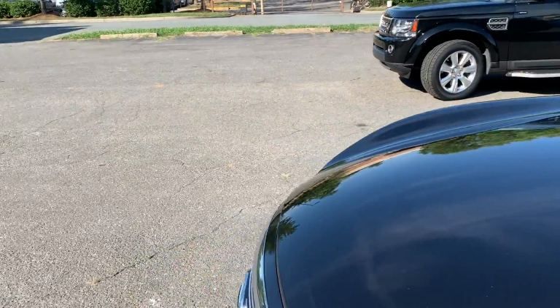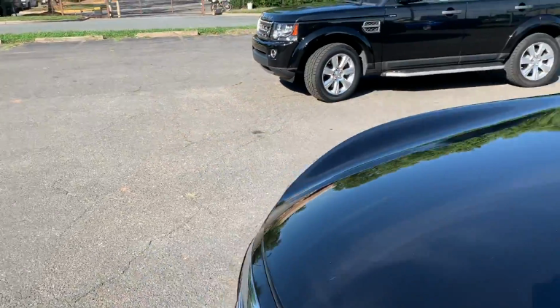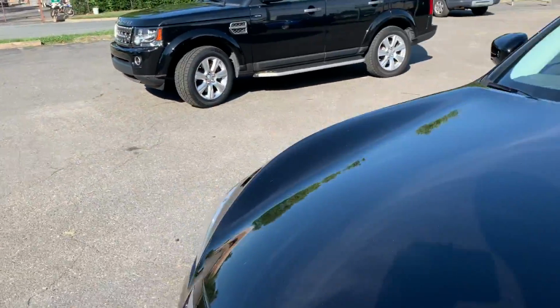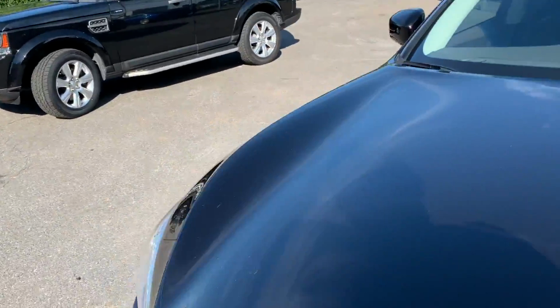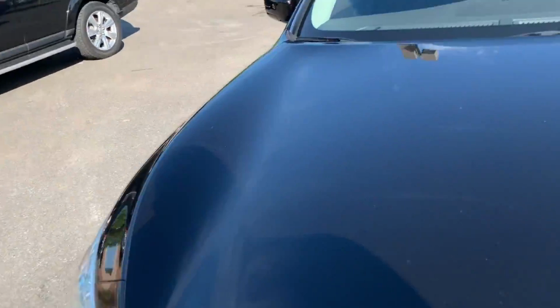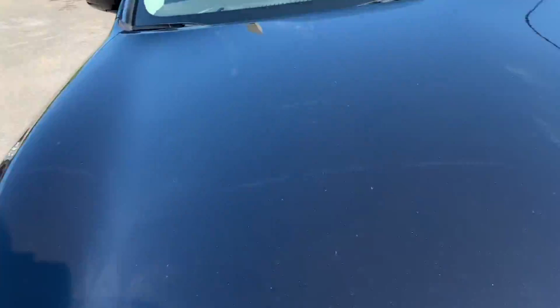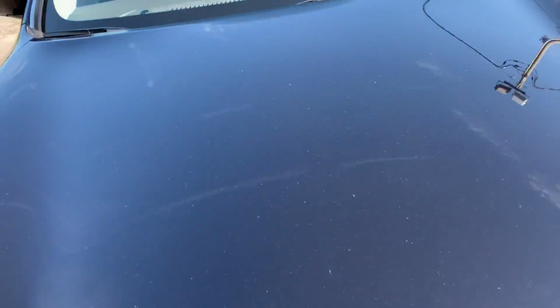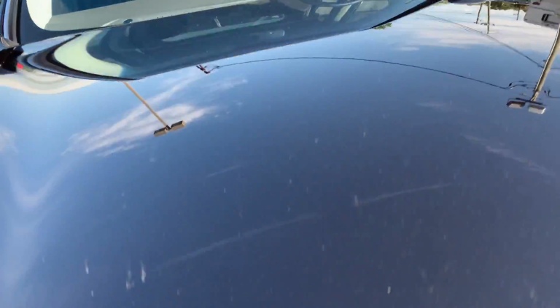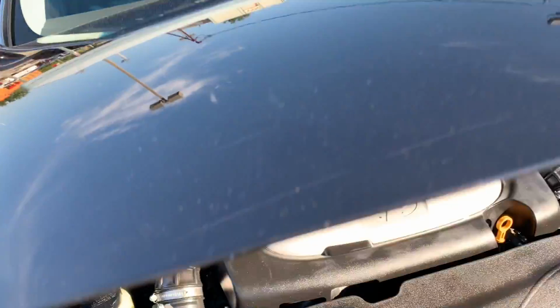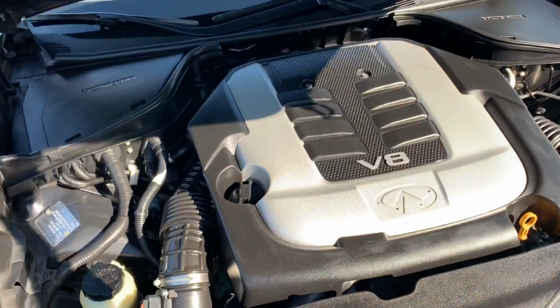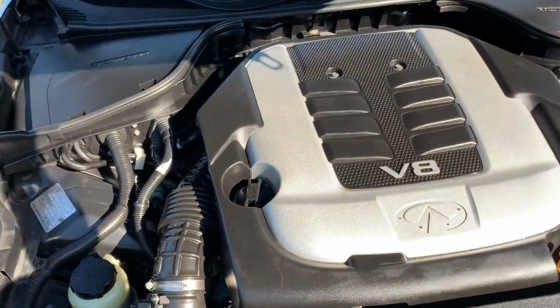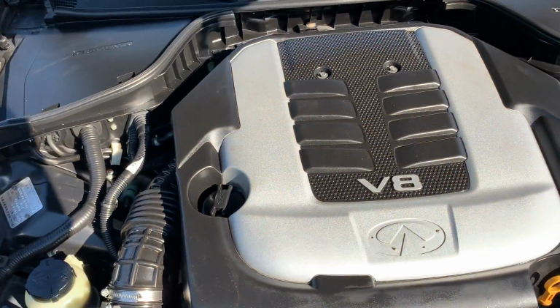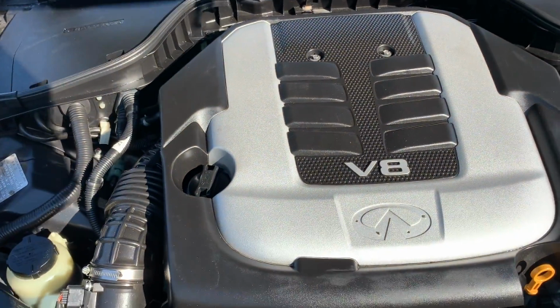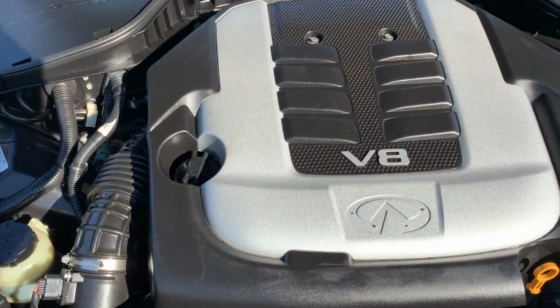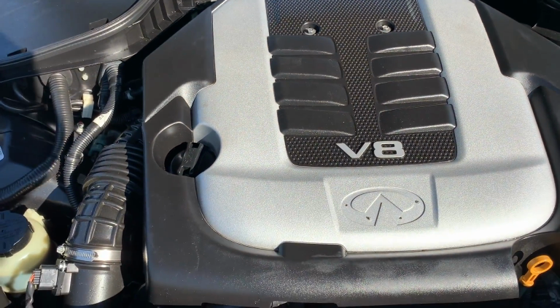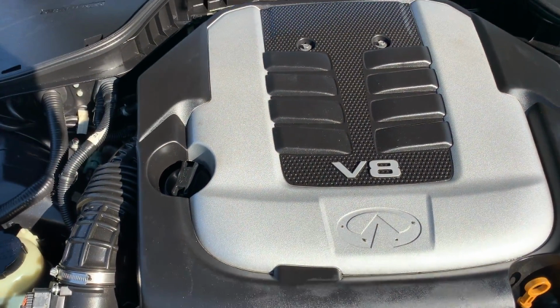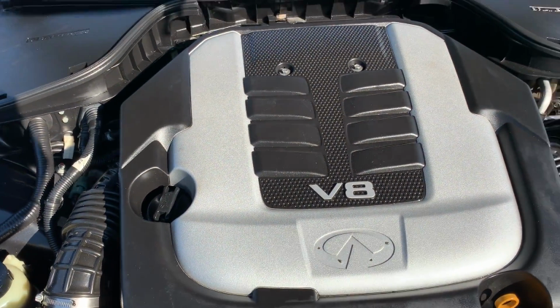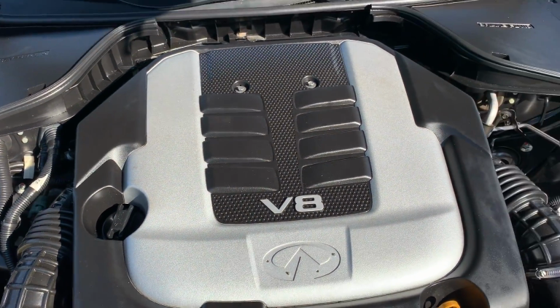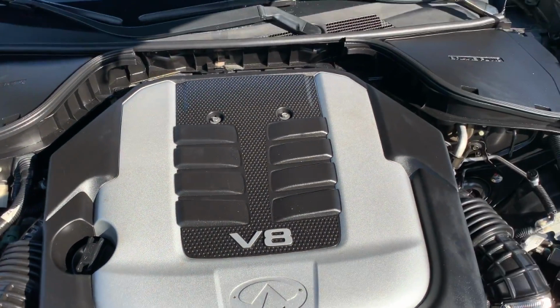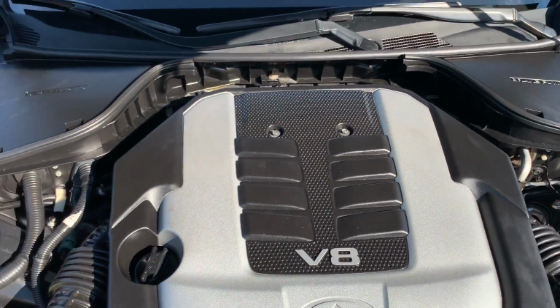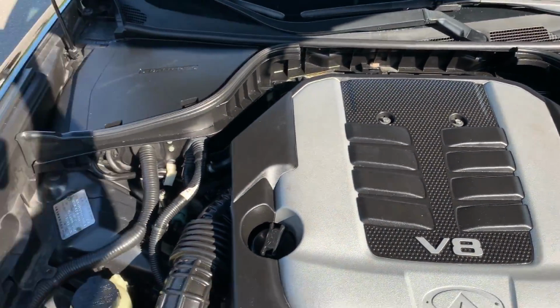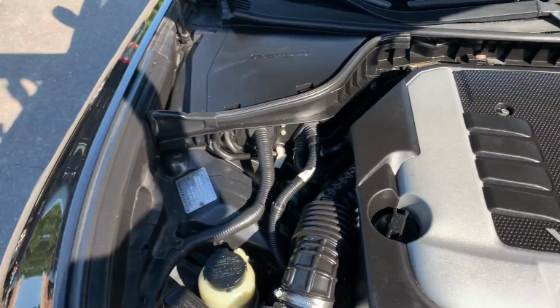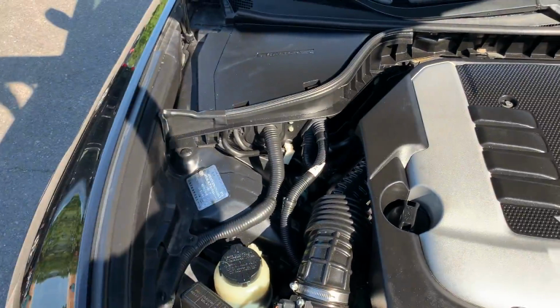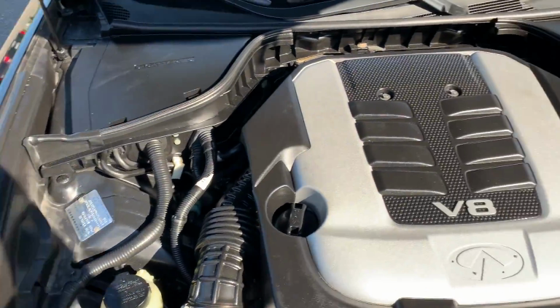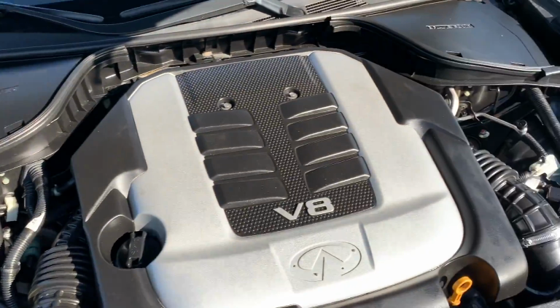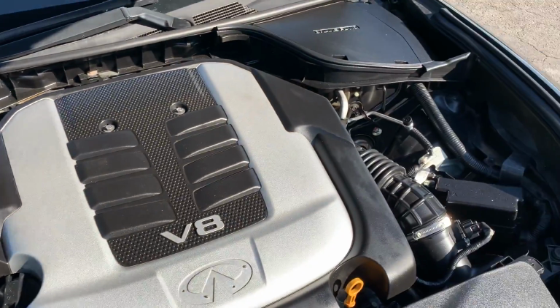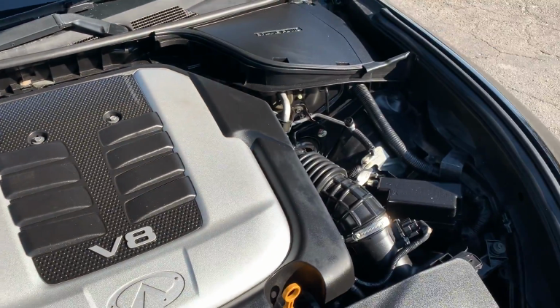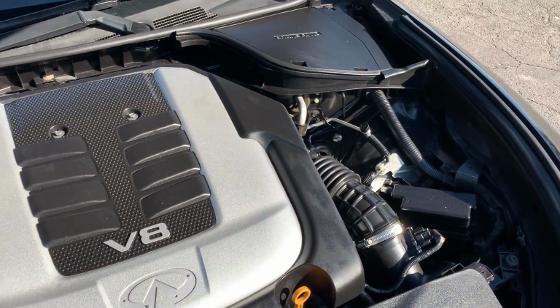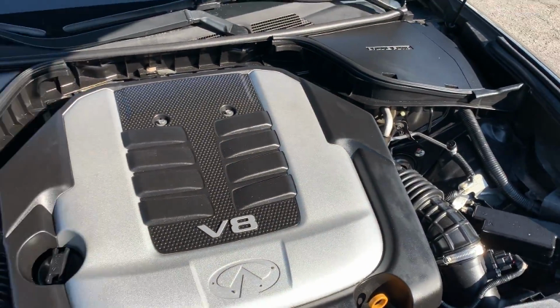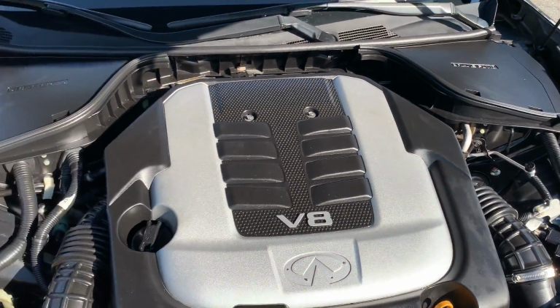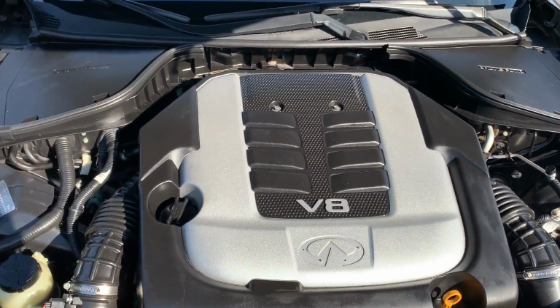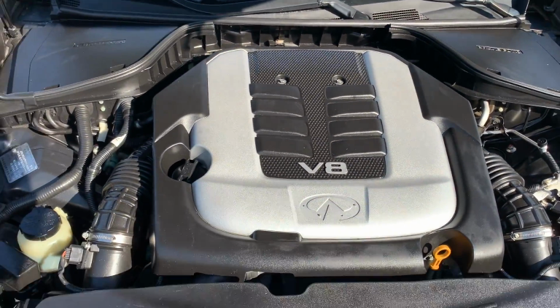Let's take a look under the hood here. Lots of power coming from this V8 engine. No rust, dirt, debris, or corrosion to be found. Perfect.